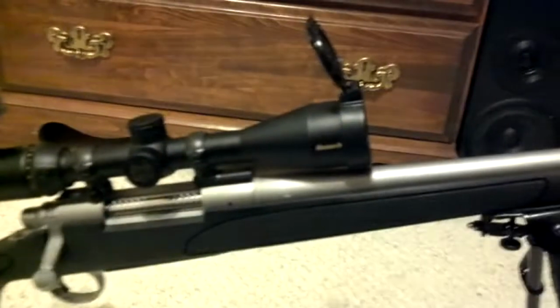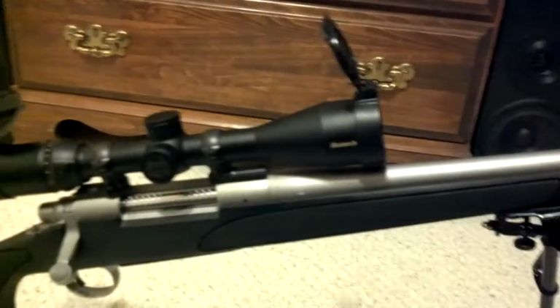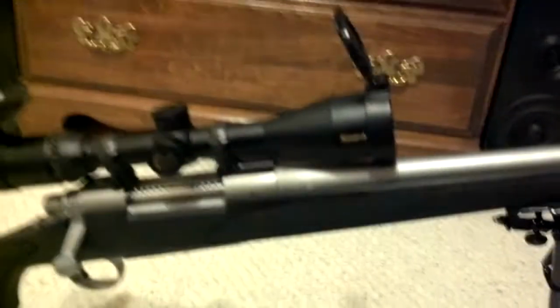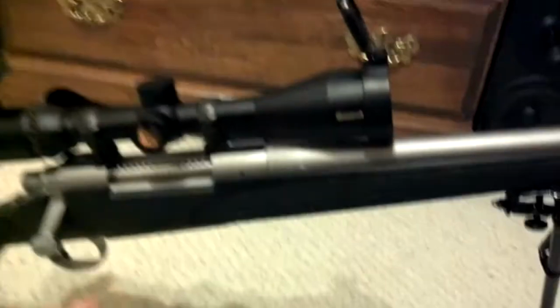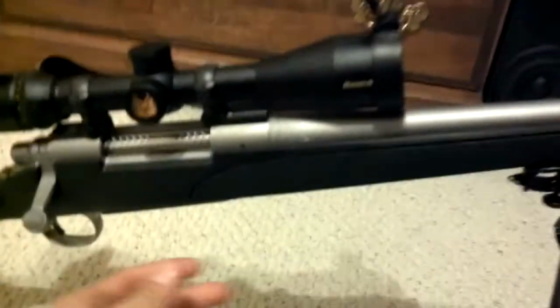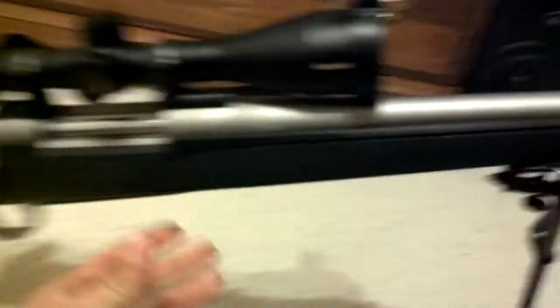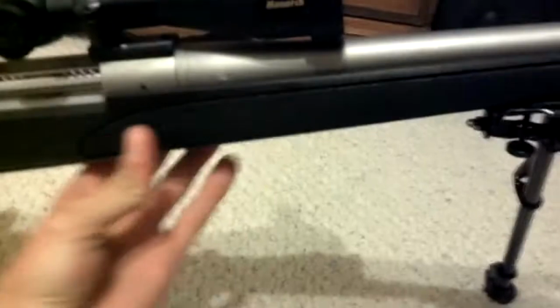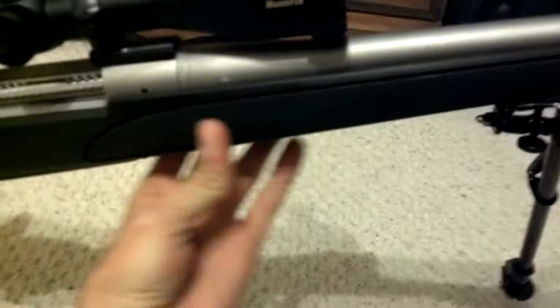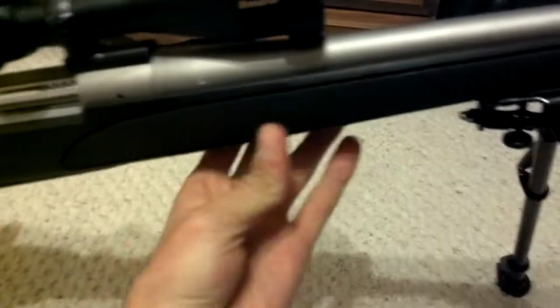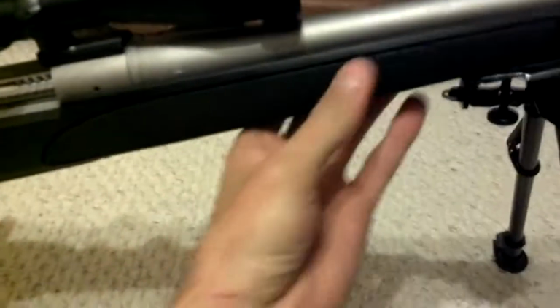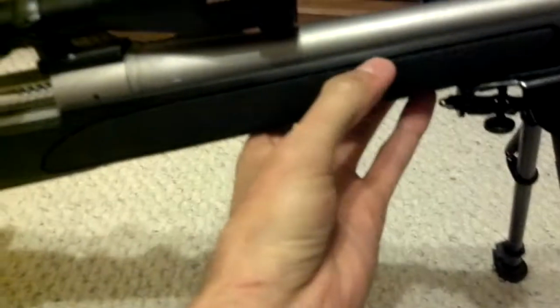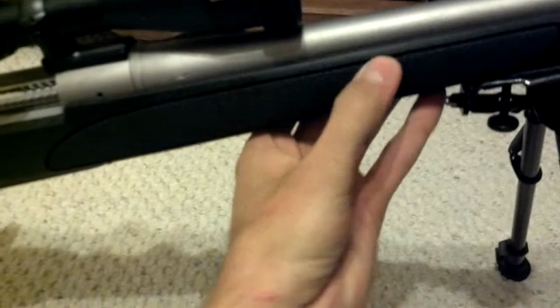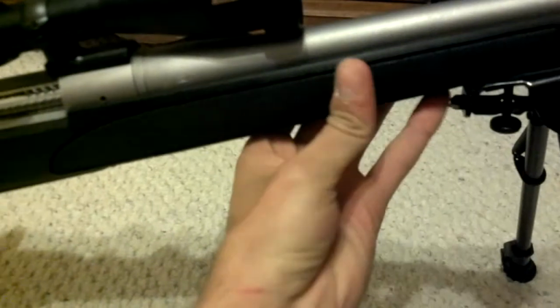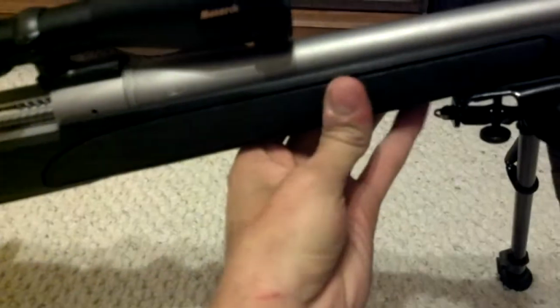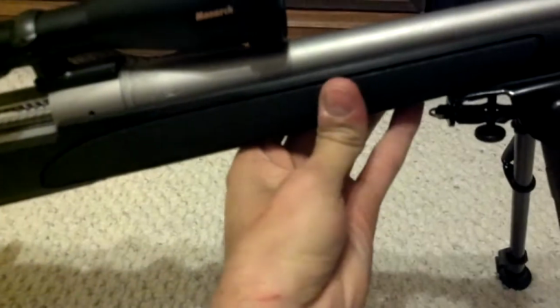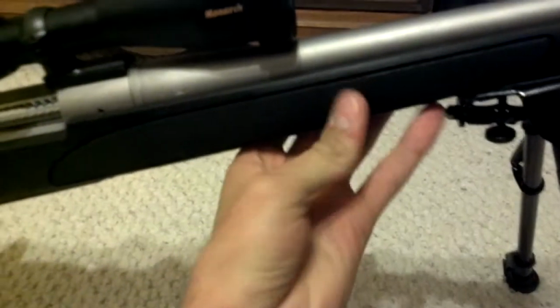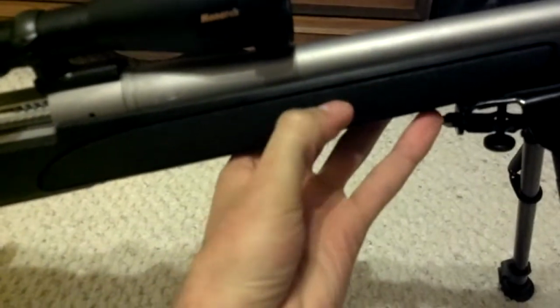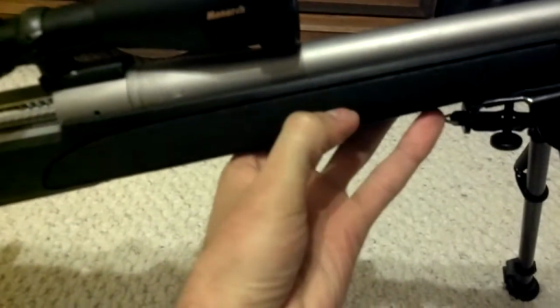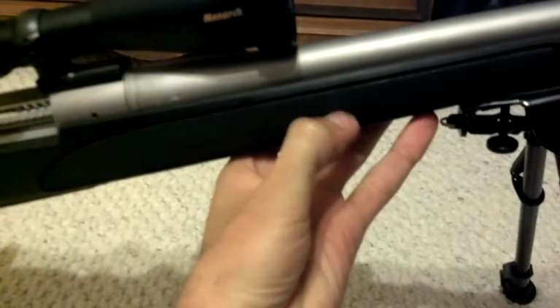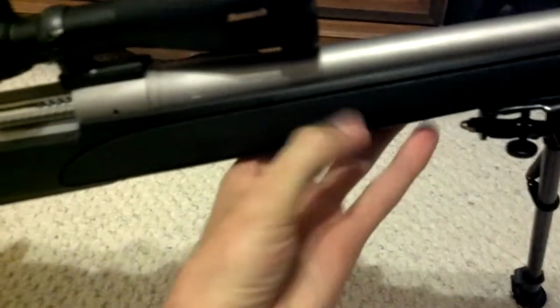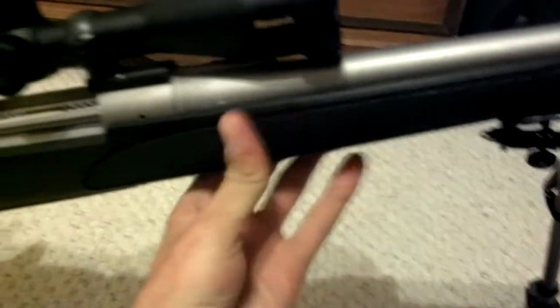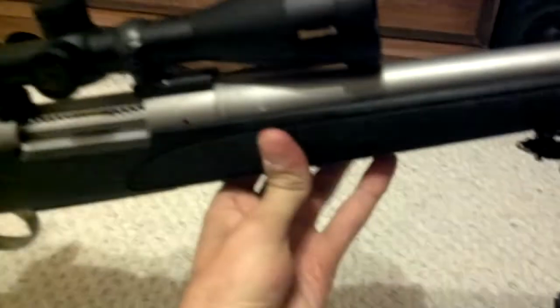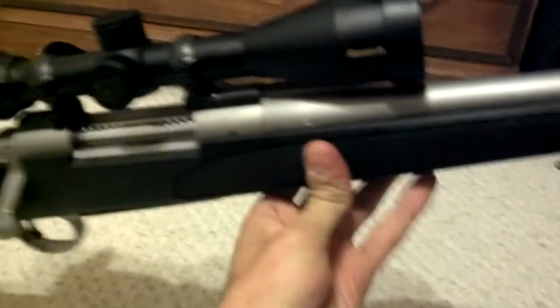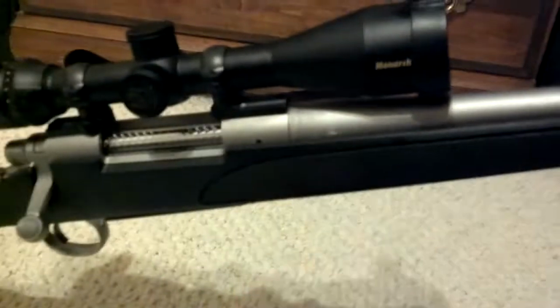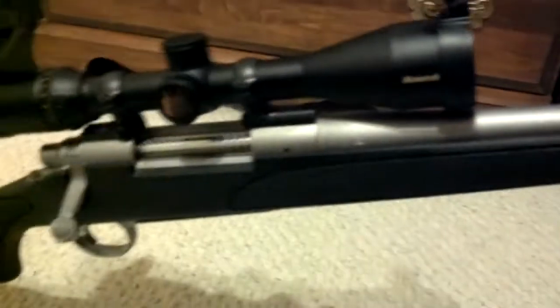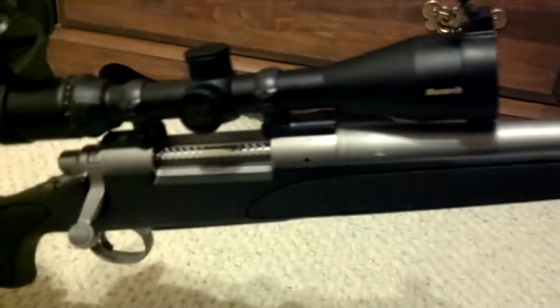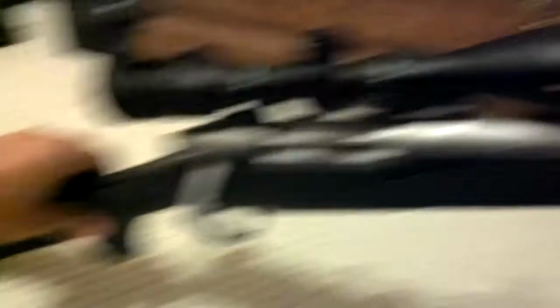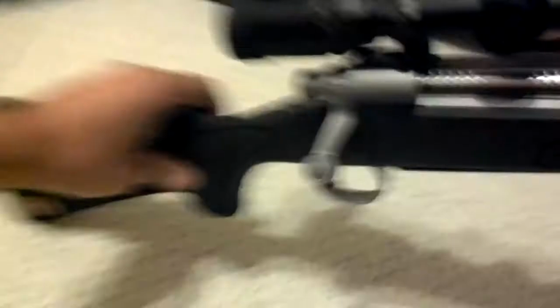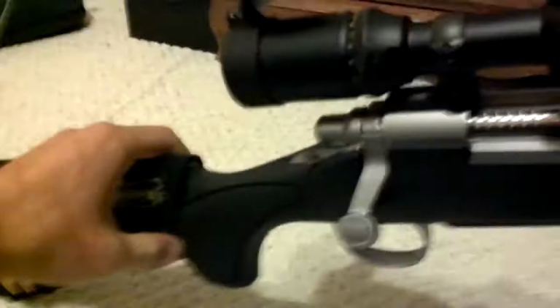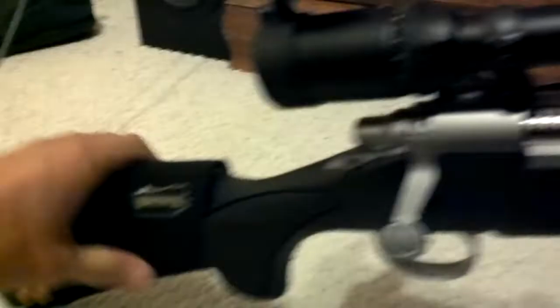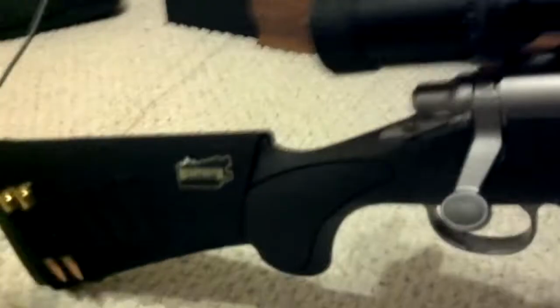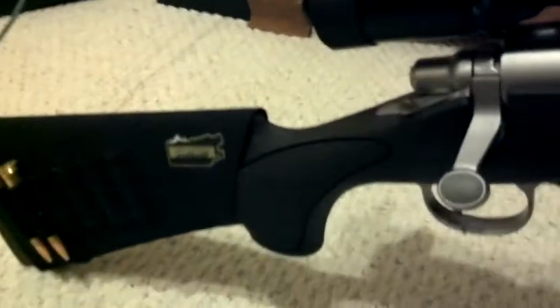Another thing about this gun is I like how Remington went with the front and hand grips — the rubber. They really help you hold on to the gun, and back here at the rear as well.